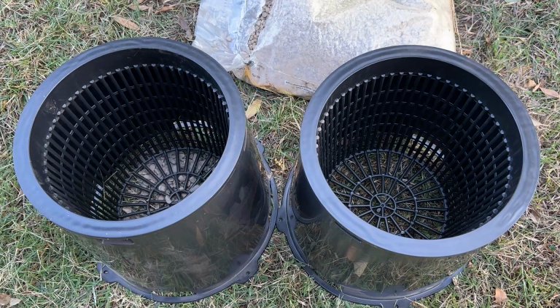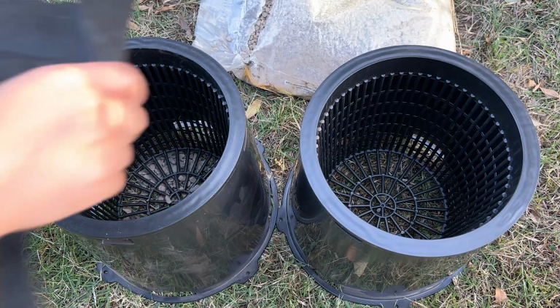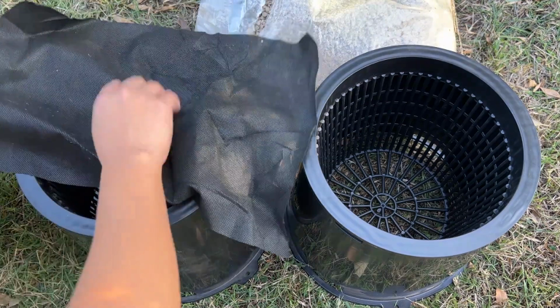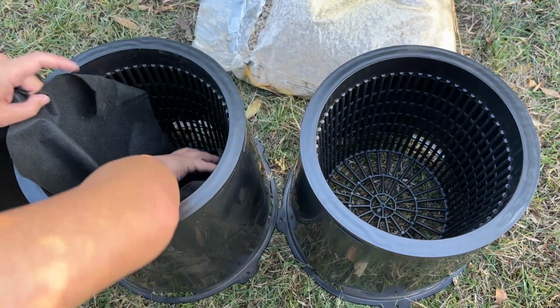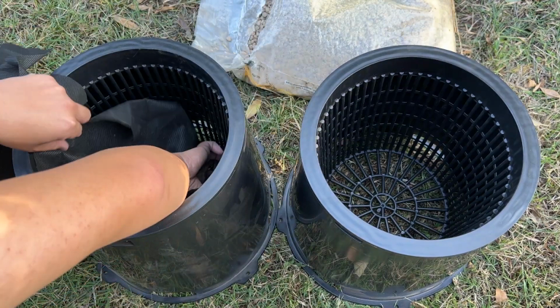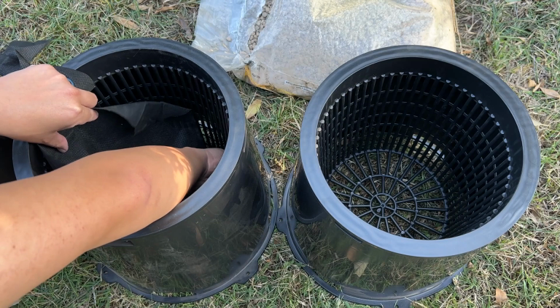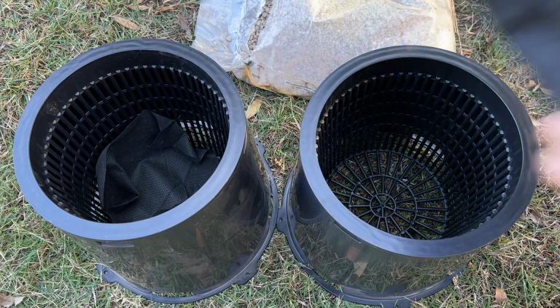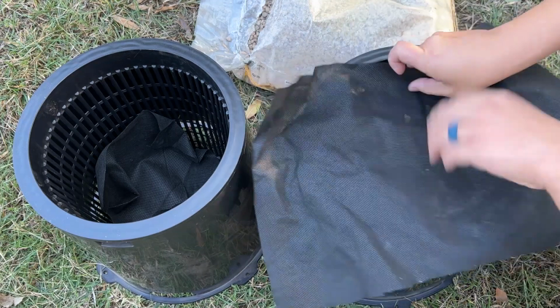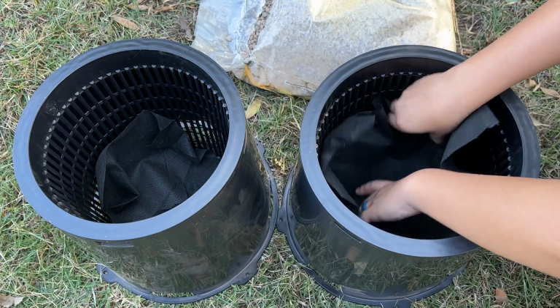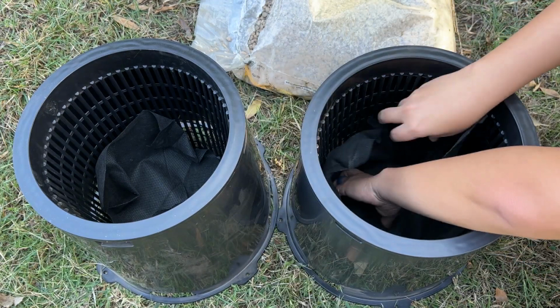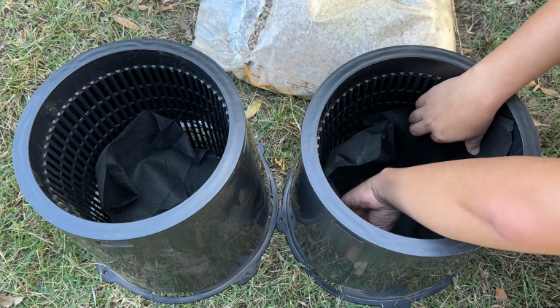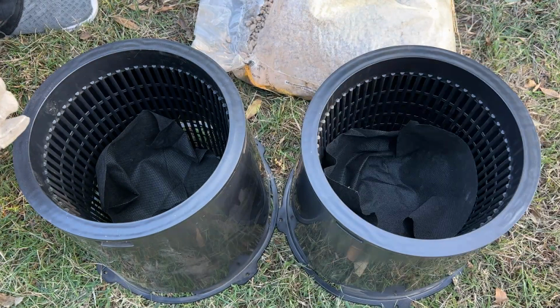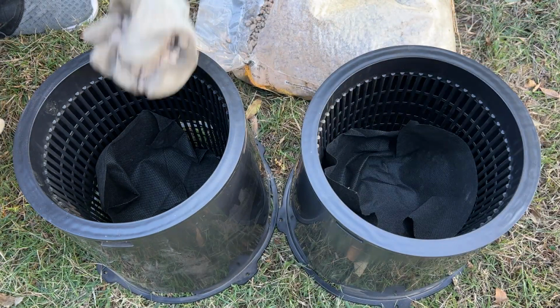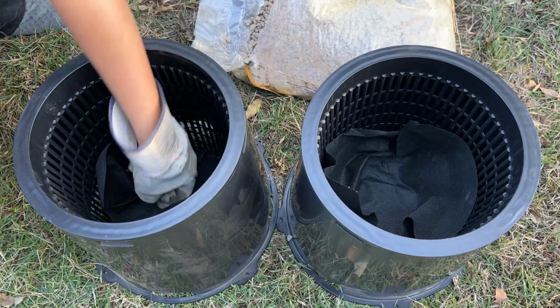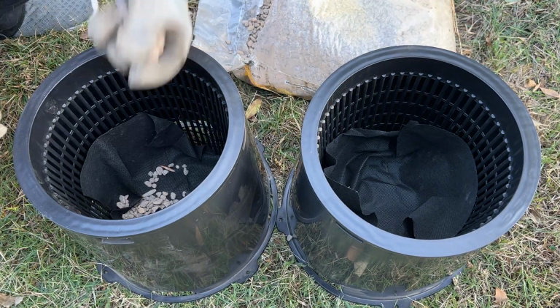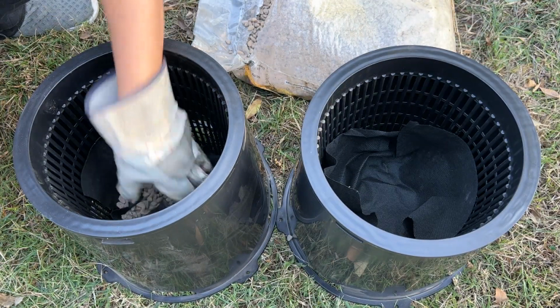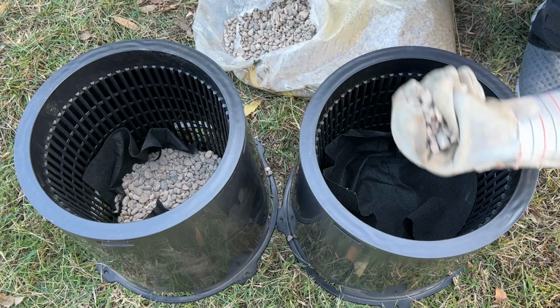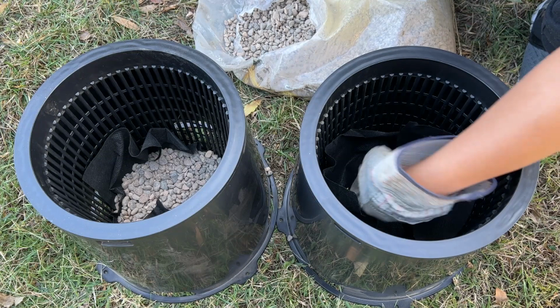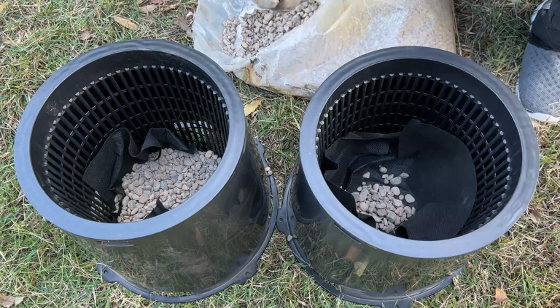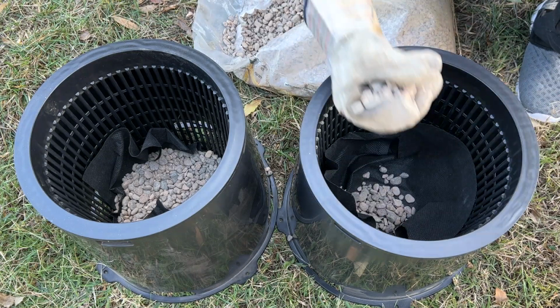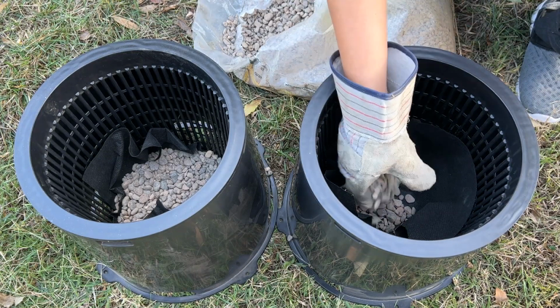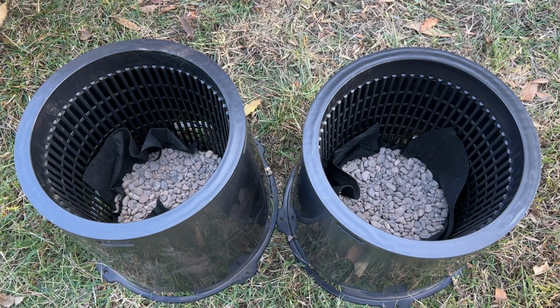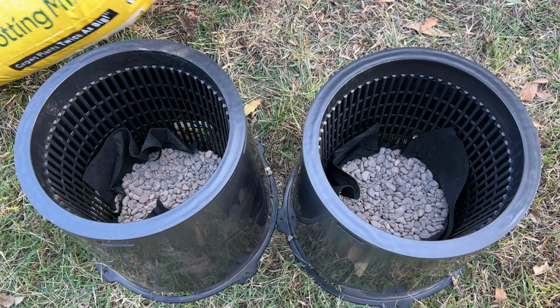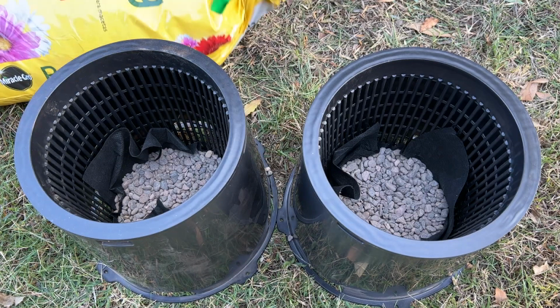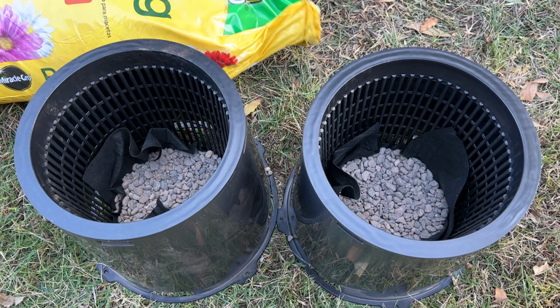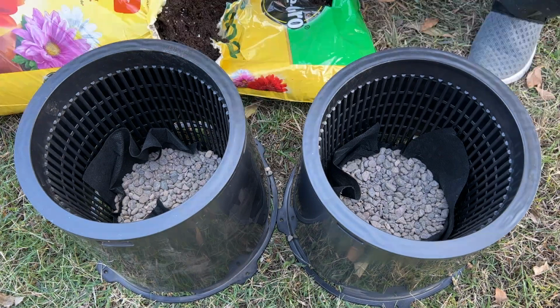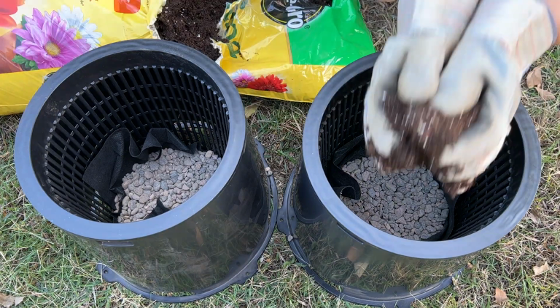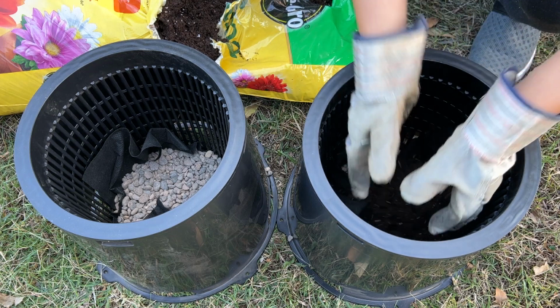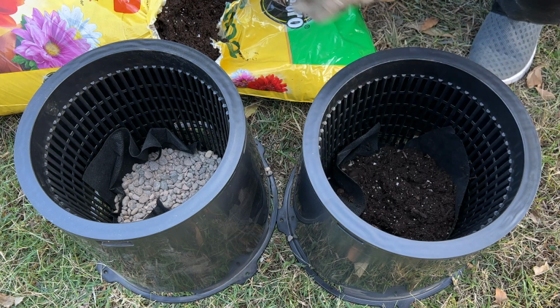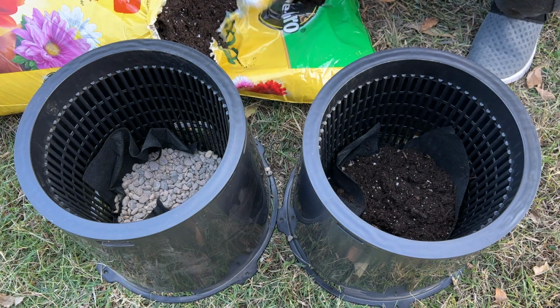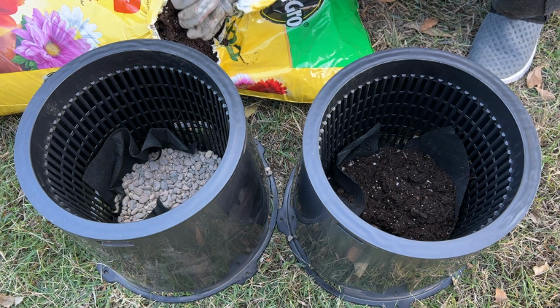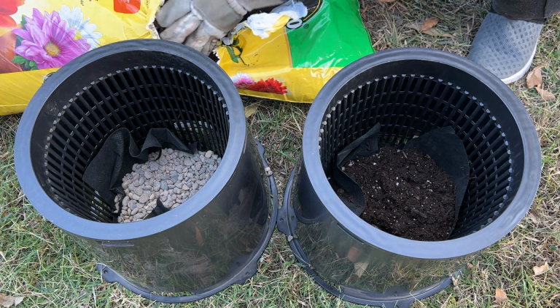The plan is to first layer the bottom with fabric, and then add in some rocks to hold it all in place. Next, I'm going to fill it with some basic potting mix — and yes, we're going with the yellow and green bag.